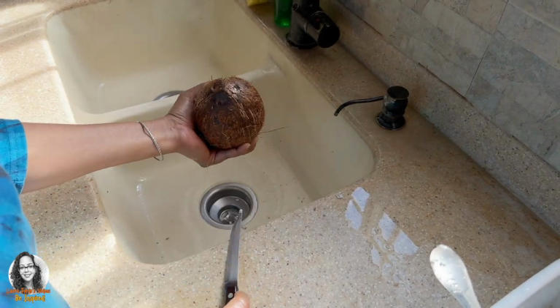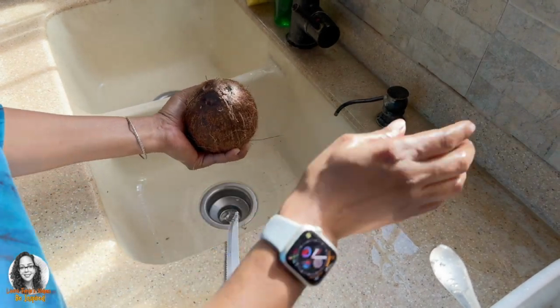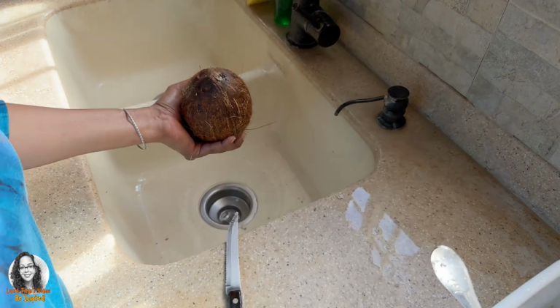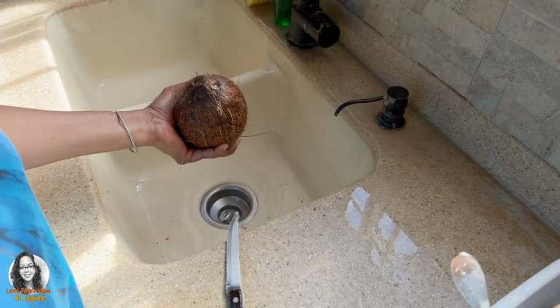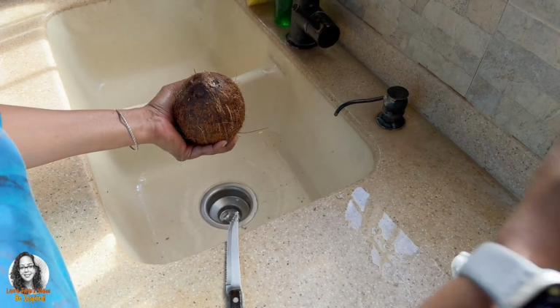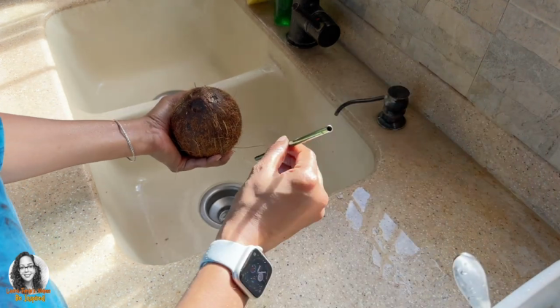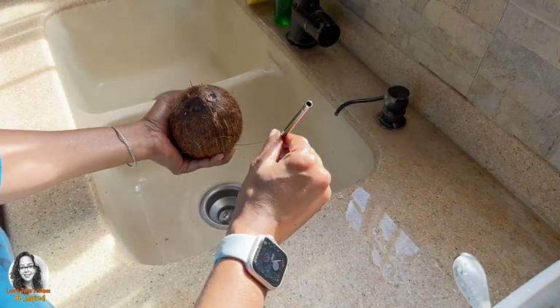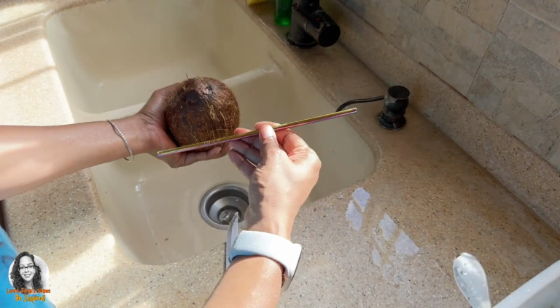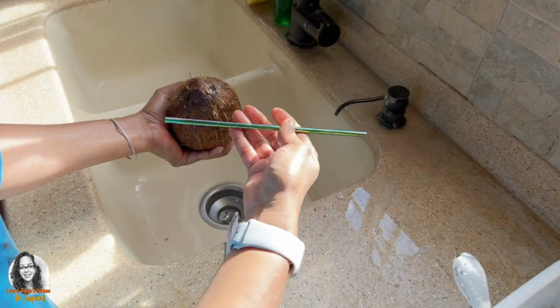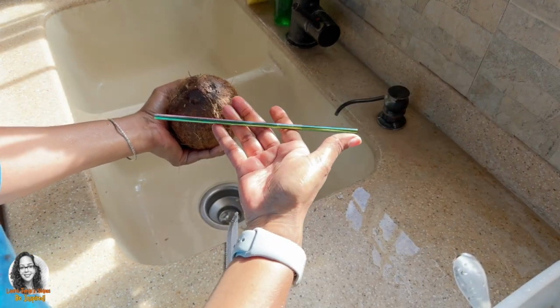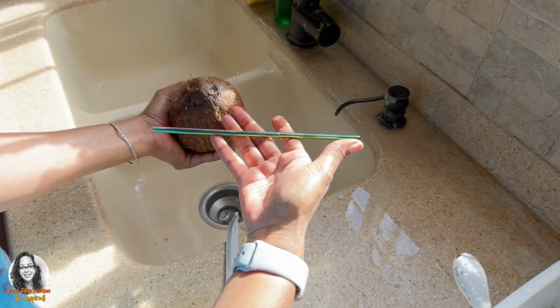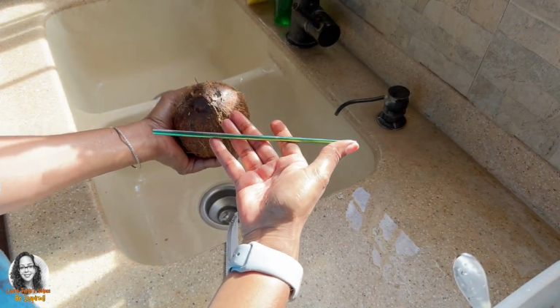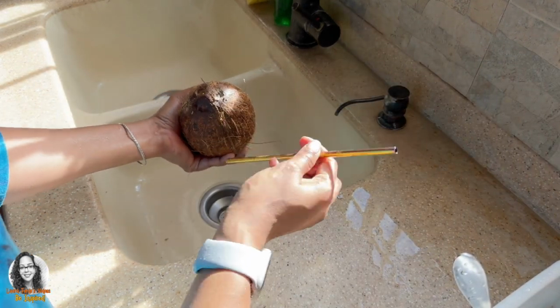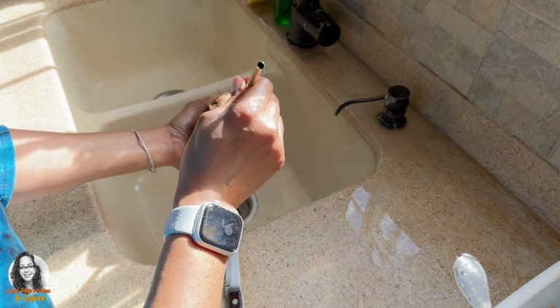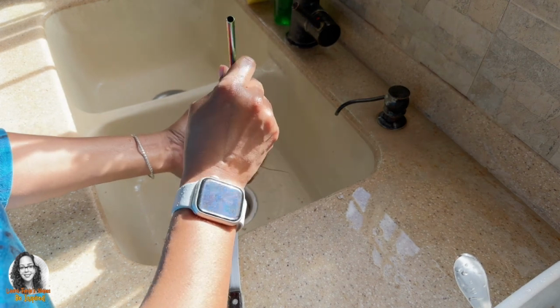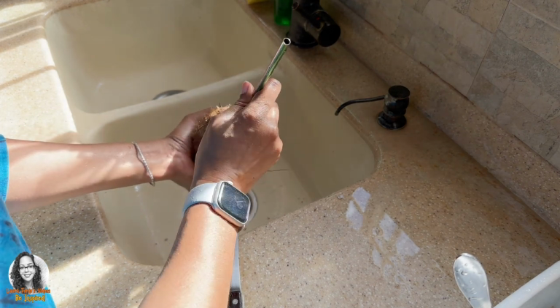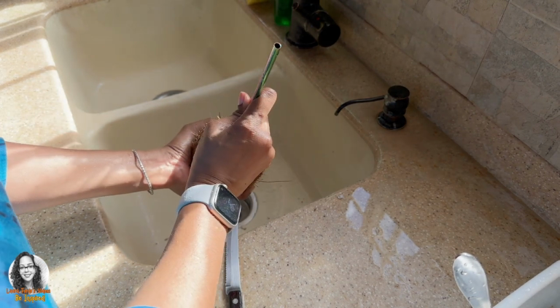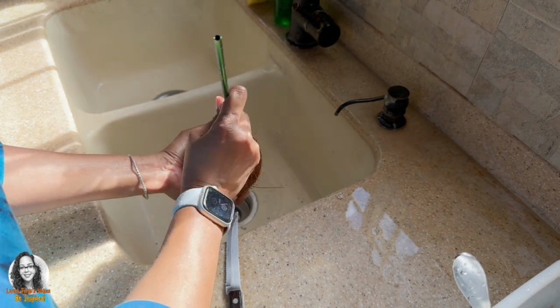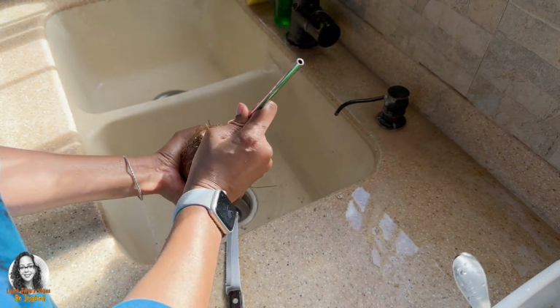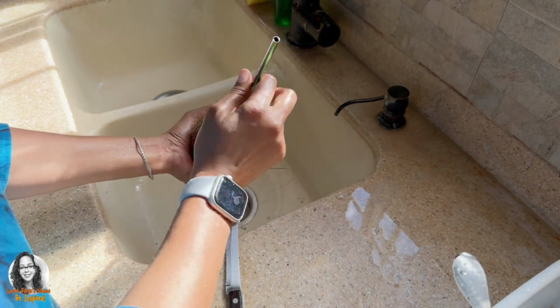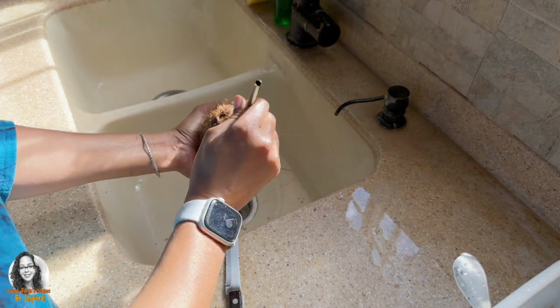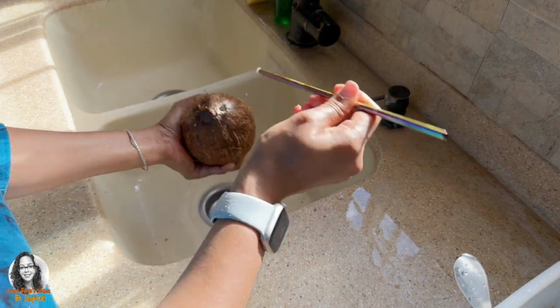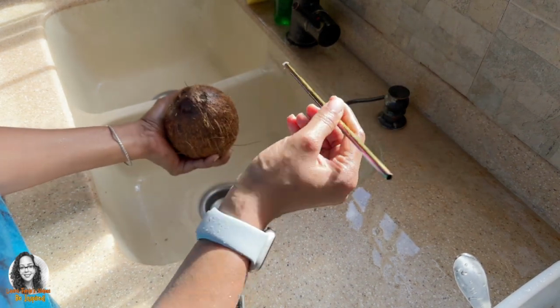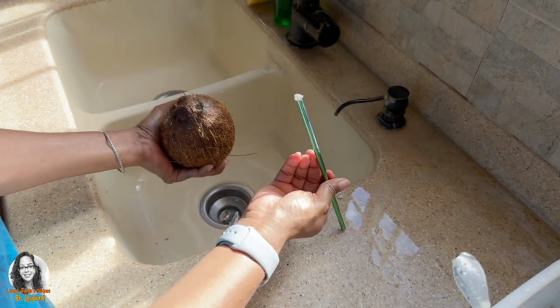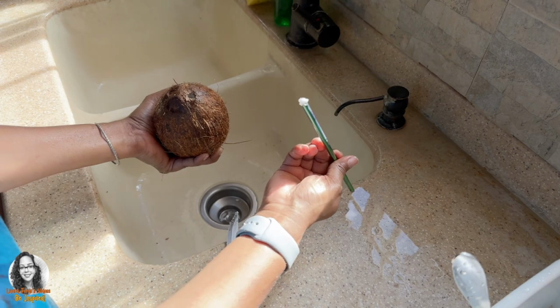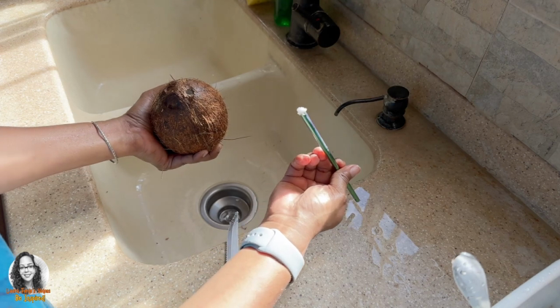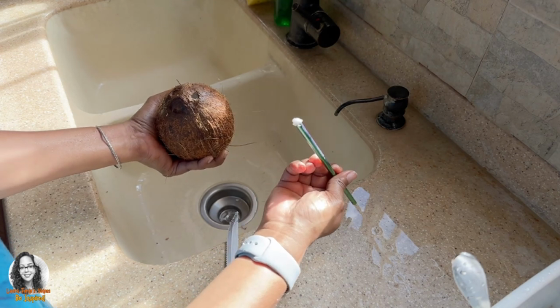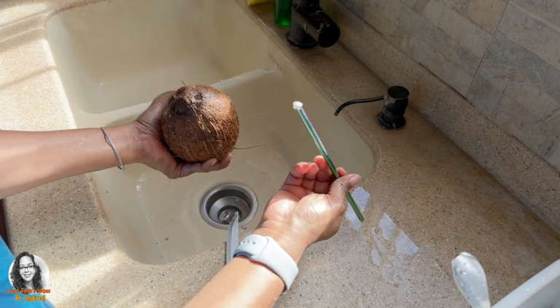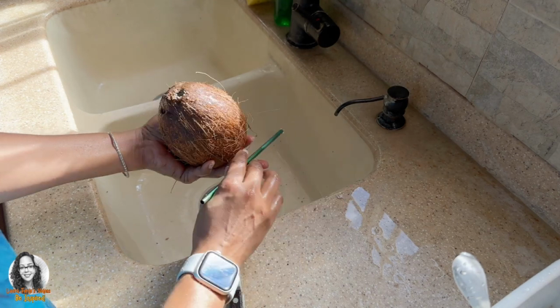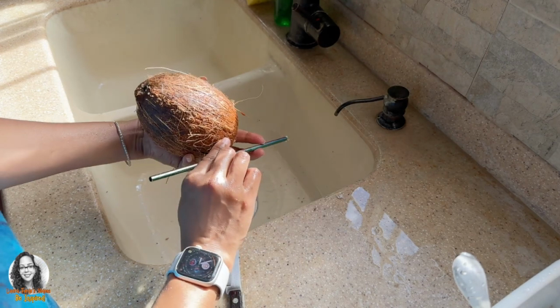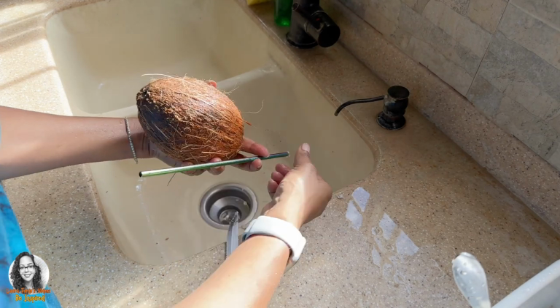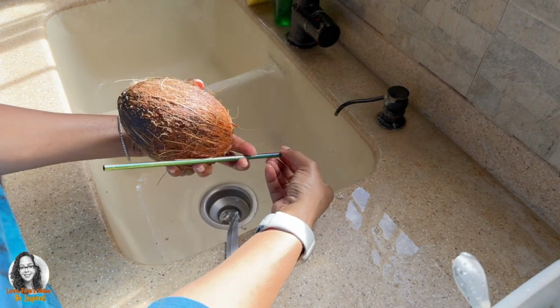Then what we can do is get a metal straw — I have a metal straw here — put it inside. We have to kind of push it down. When I push it down I get some resistance, so I'll have to clear some of the flesh.